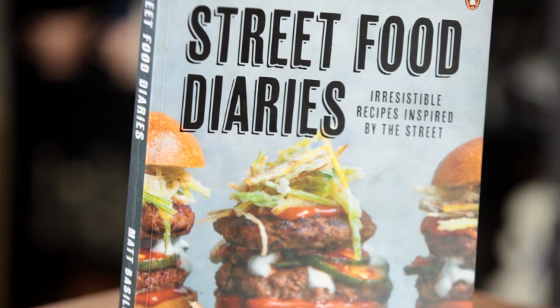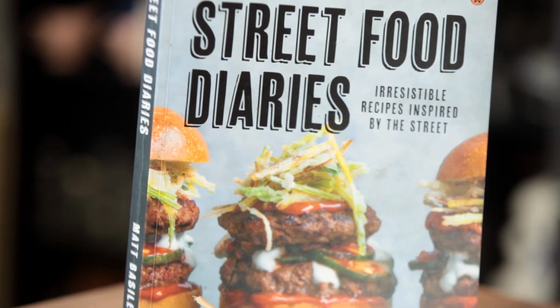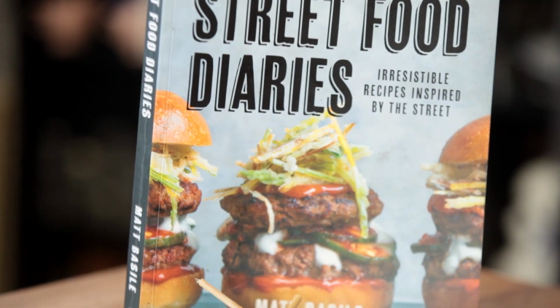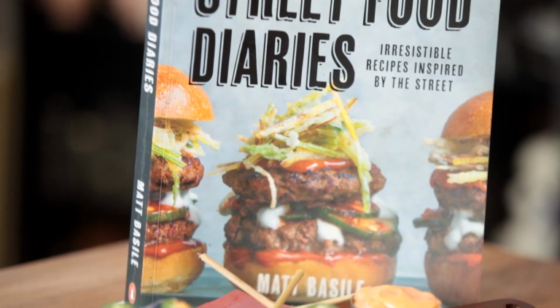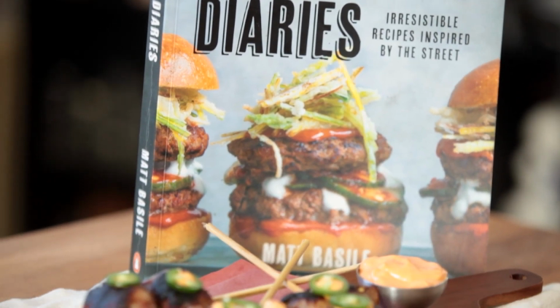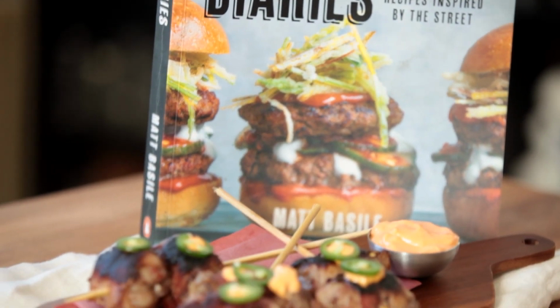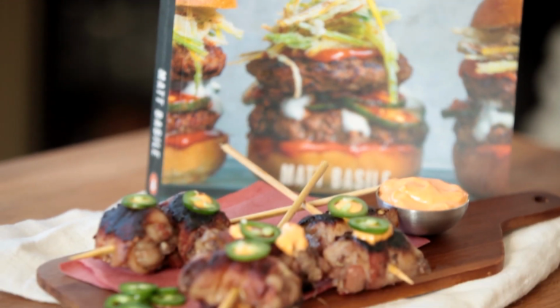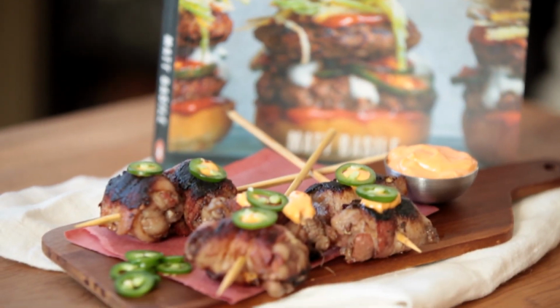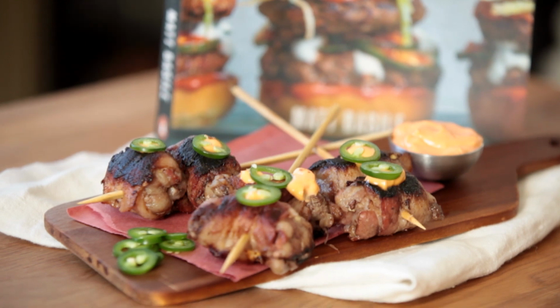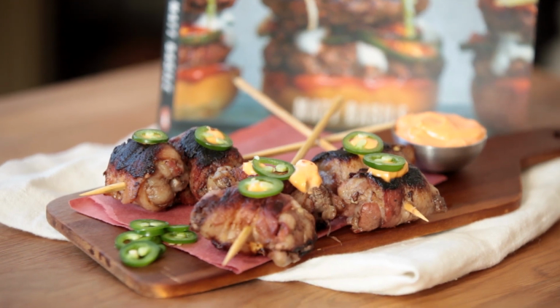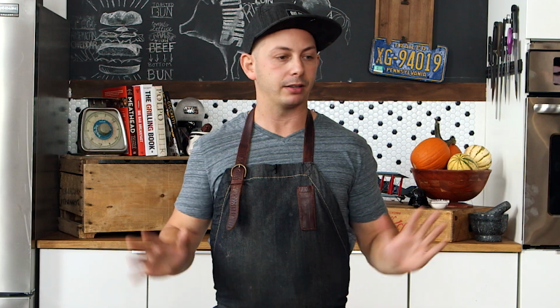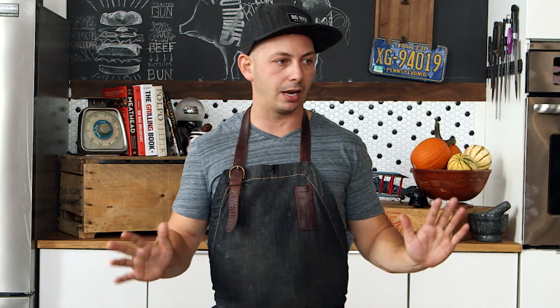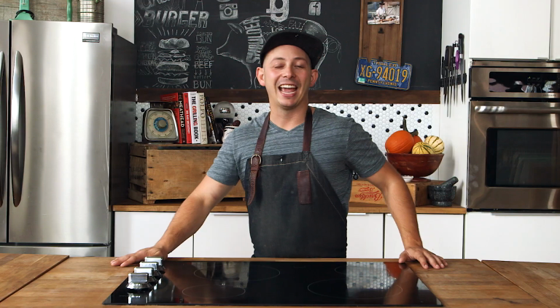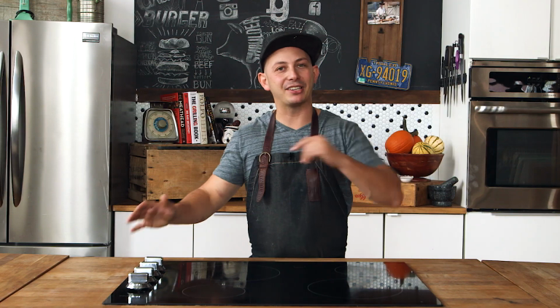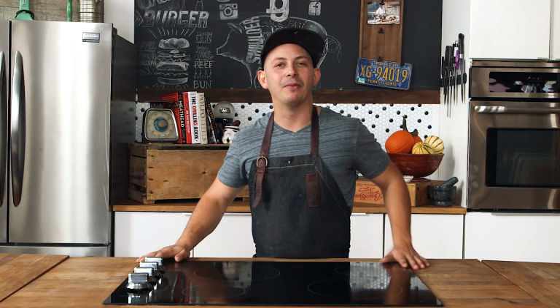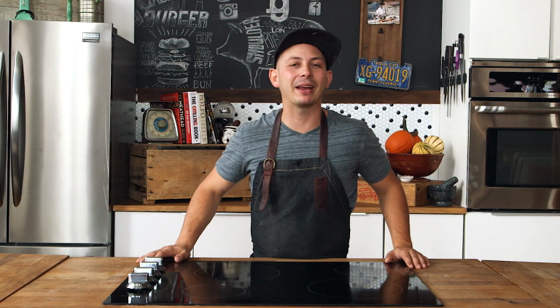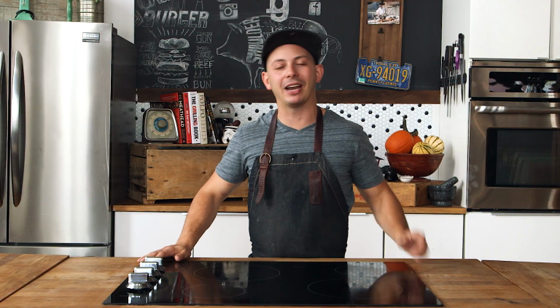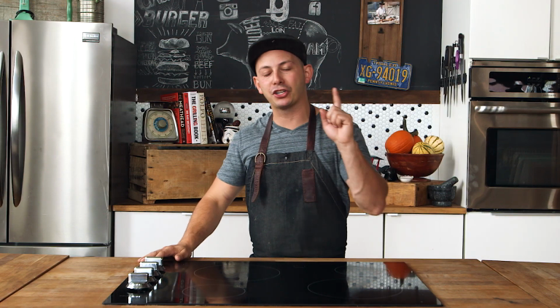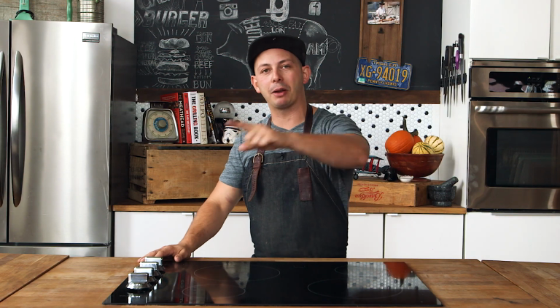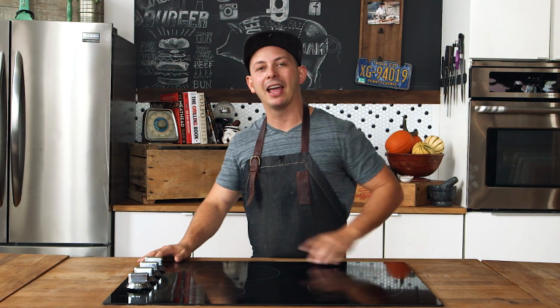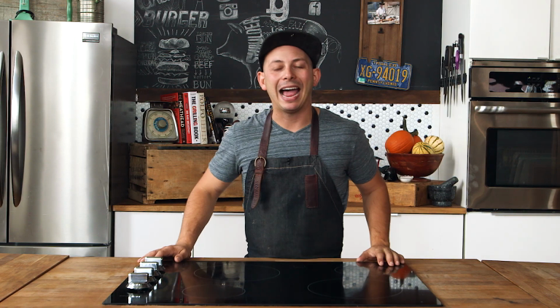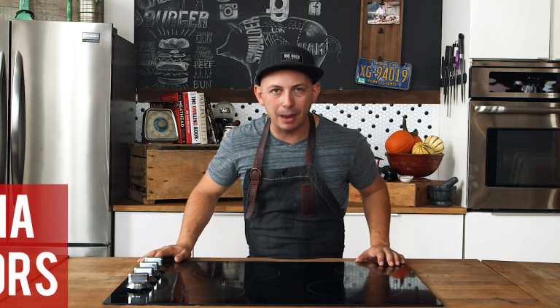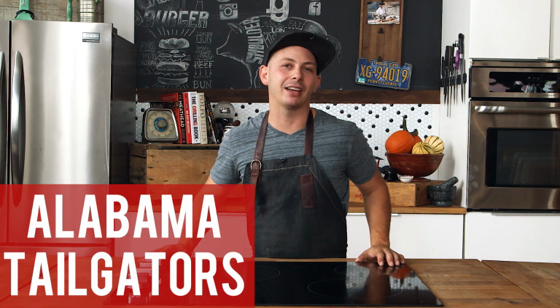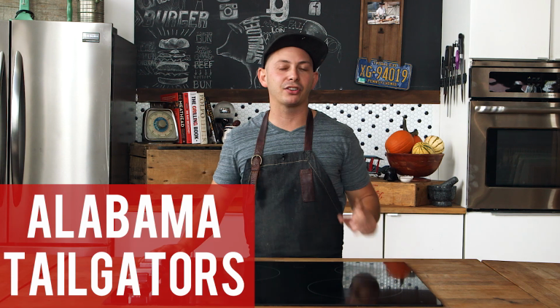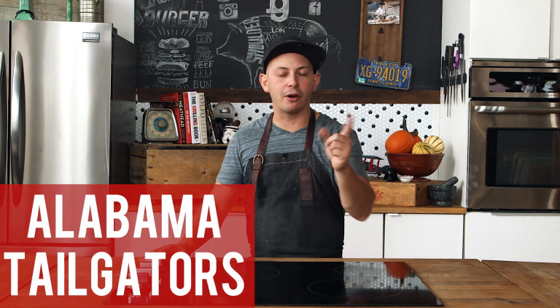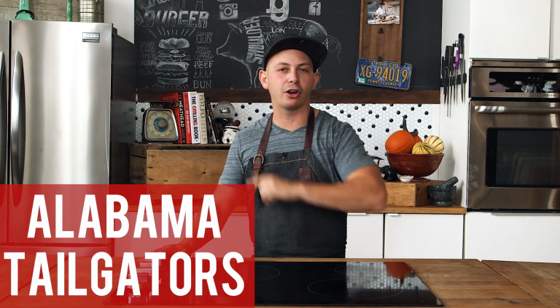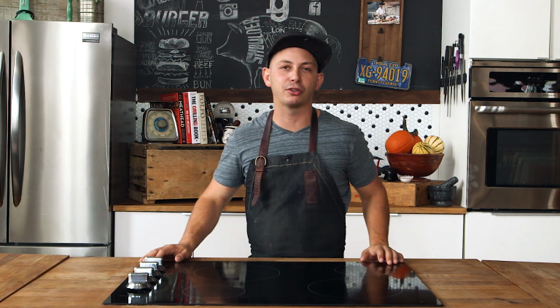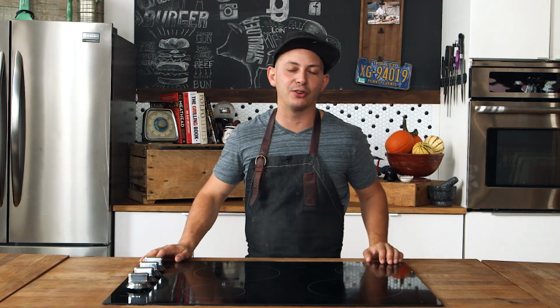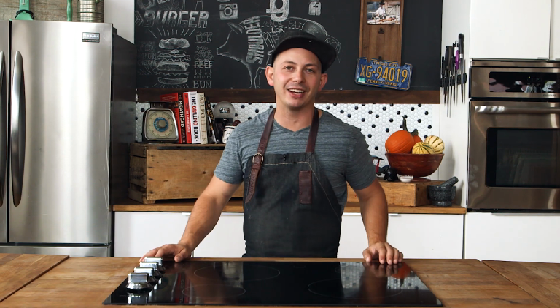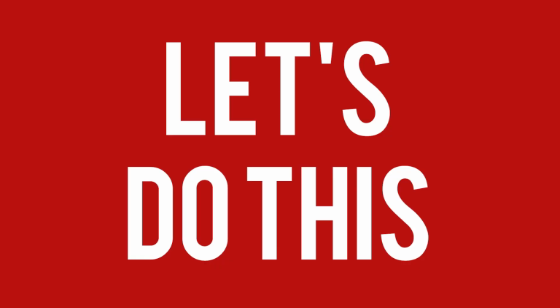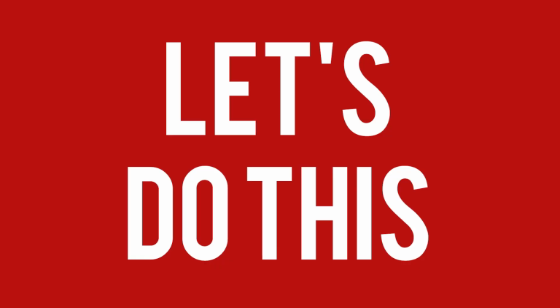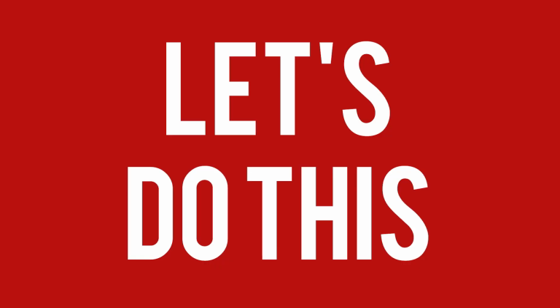Plug the book — soft sell, Matt, soft sell. Anyway, so while we get to it, I'm going to show you how to make Alabama Tailgaters from my cookbook, Street Food Diaries. Let's do this.